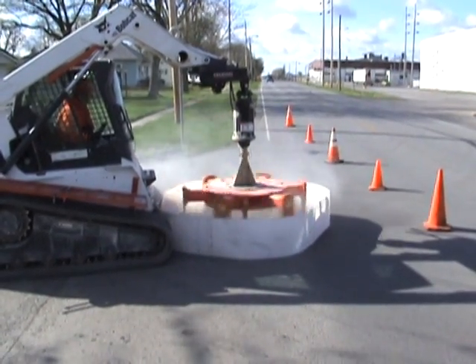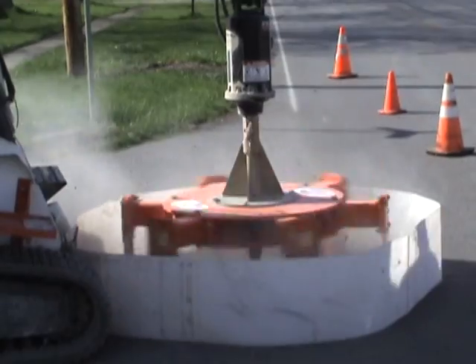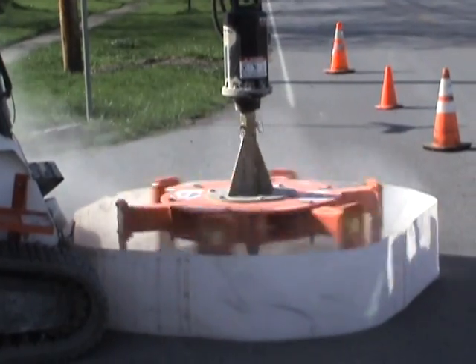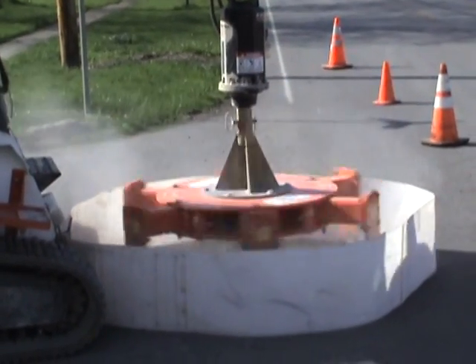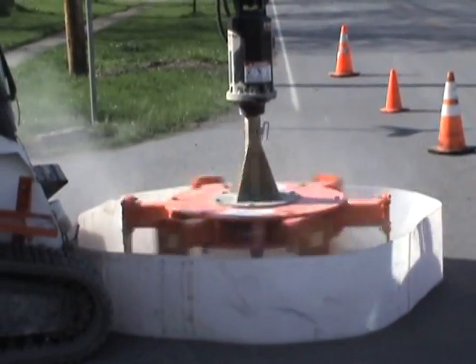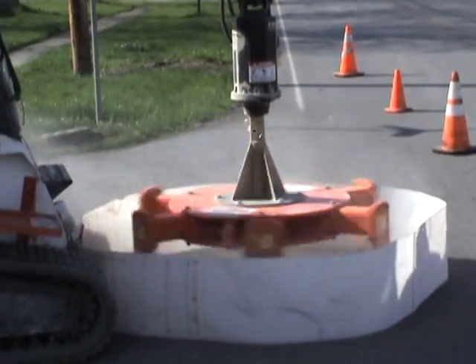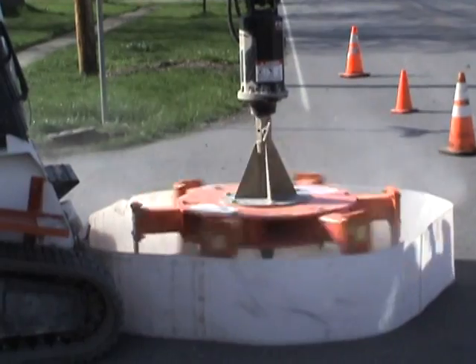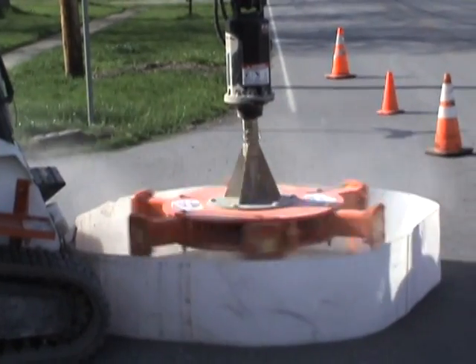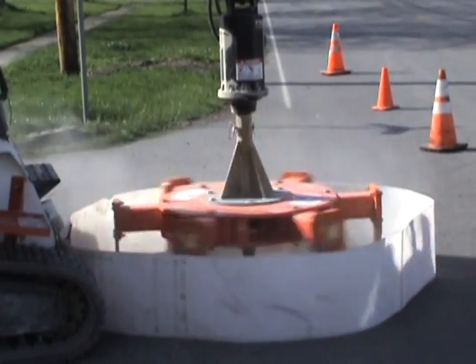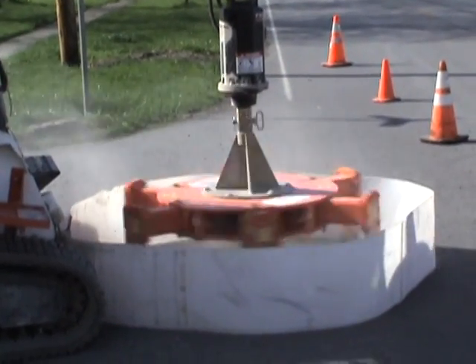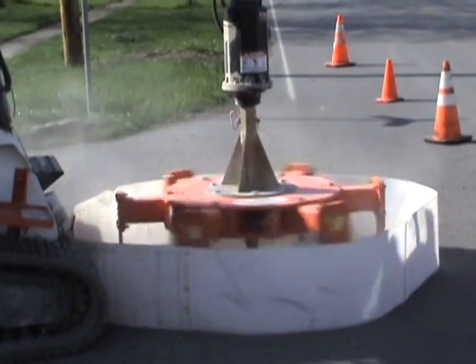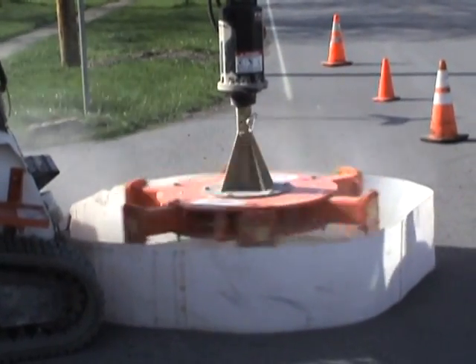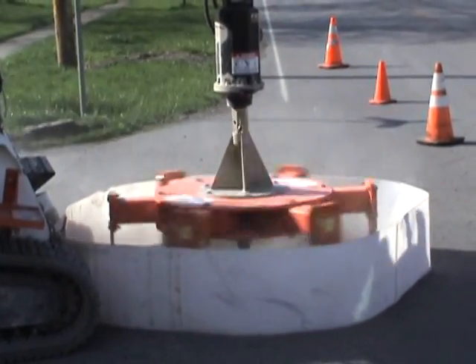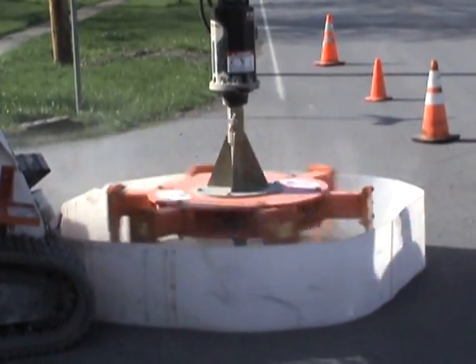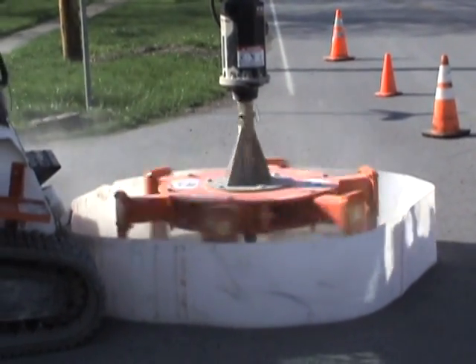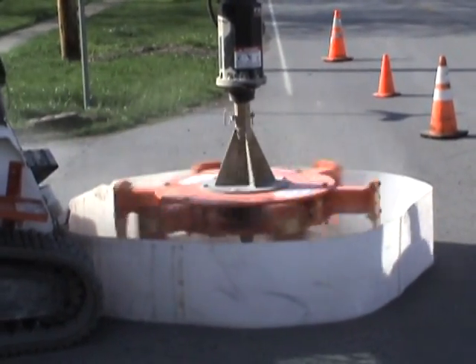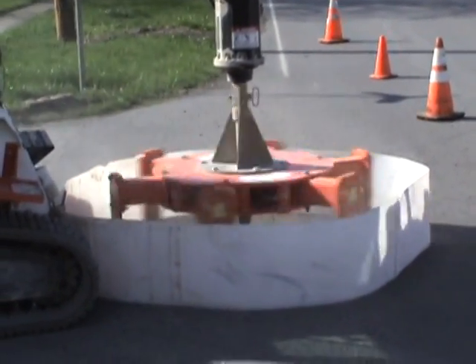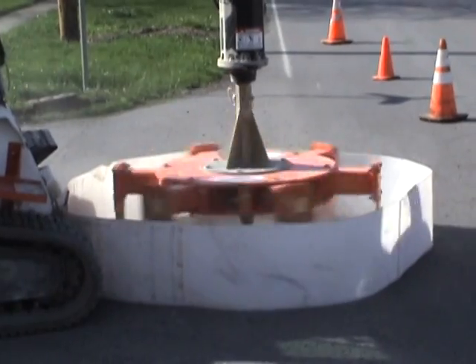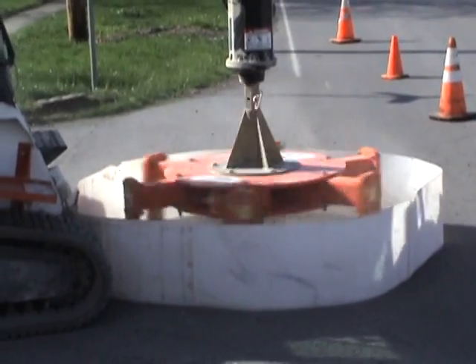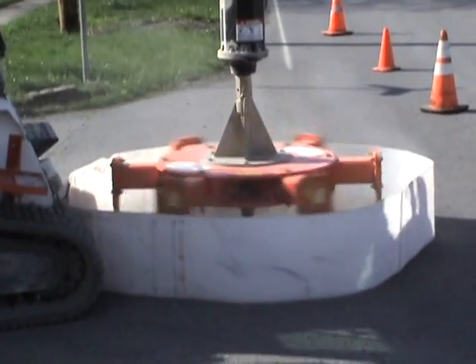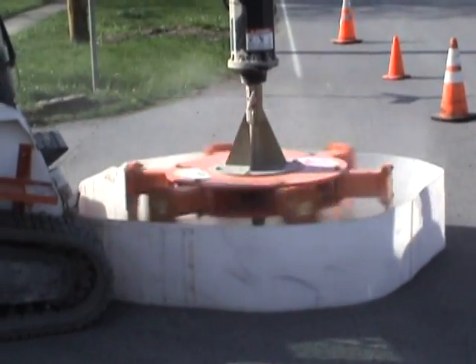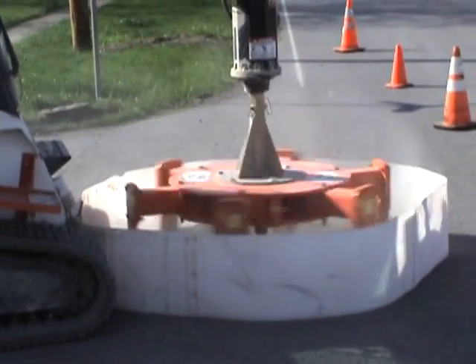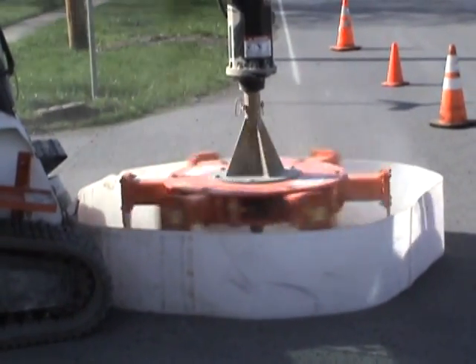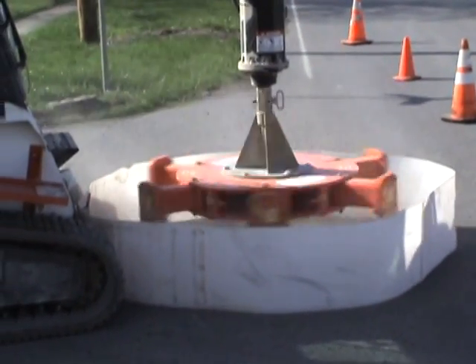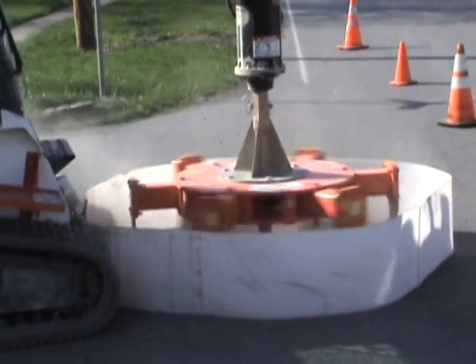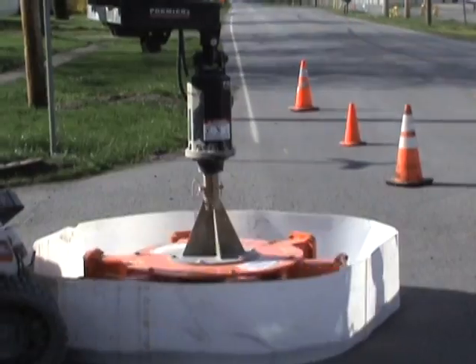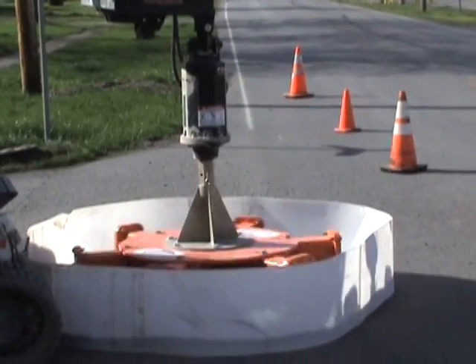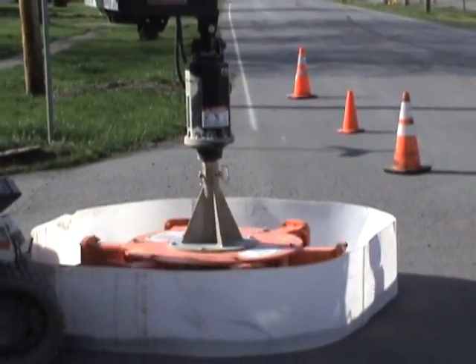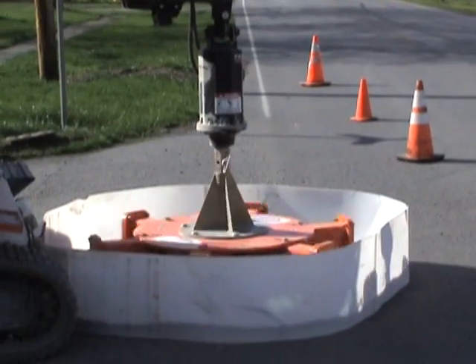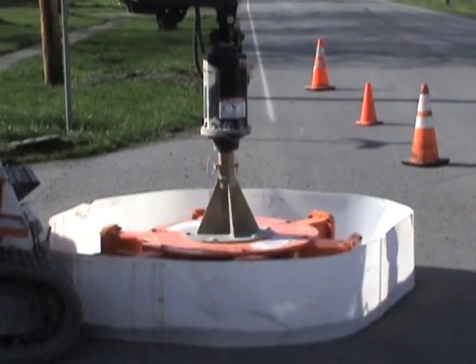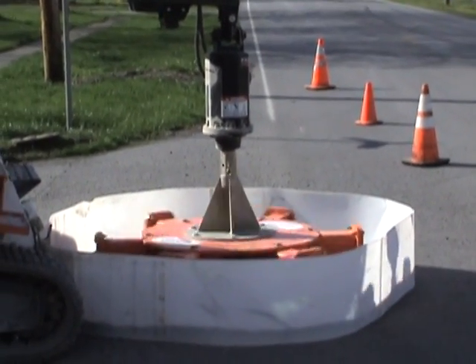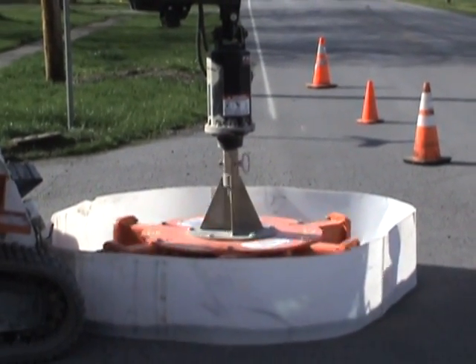The Cutter Extractor is a 900-pound dry-cut machine for asphalt and concrete using replaceable carbide teeth. The cutter can remove most manhole frames in less than 10 minutes and is adjustable in cutting diameter to 72 inches.